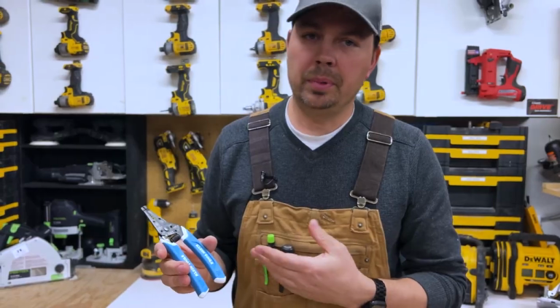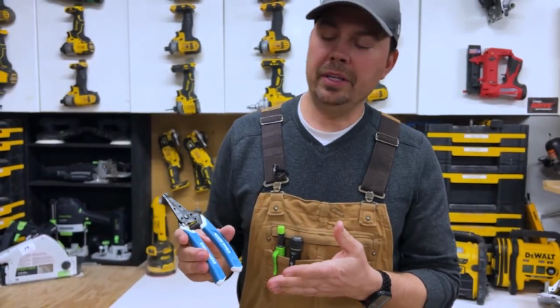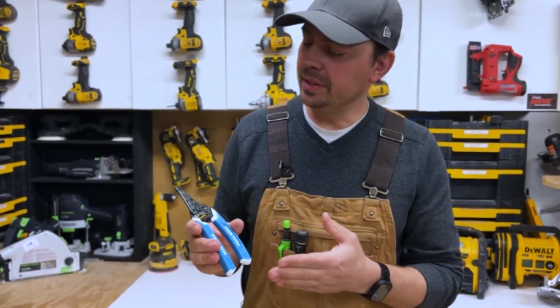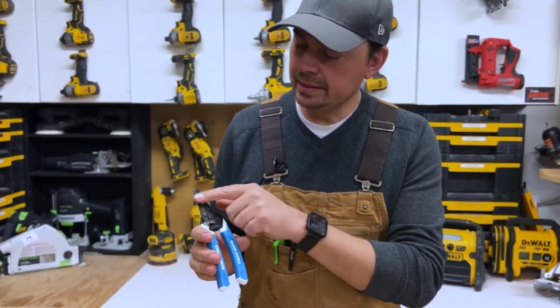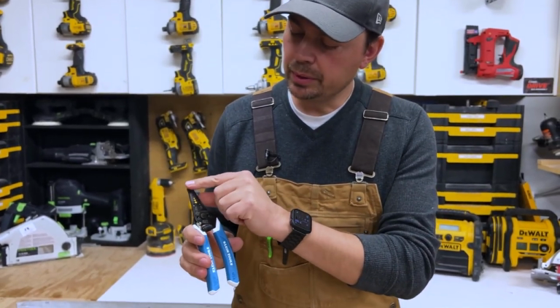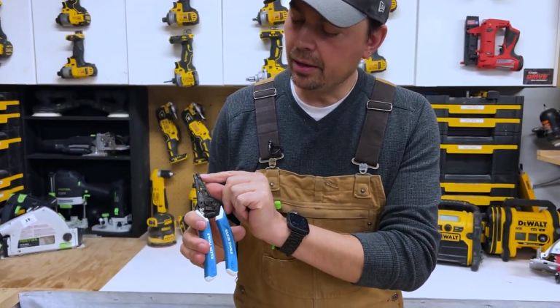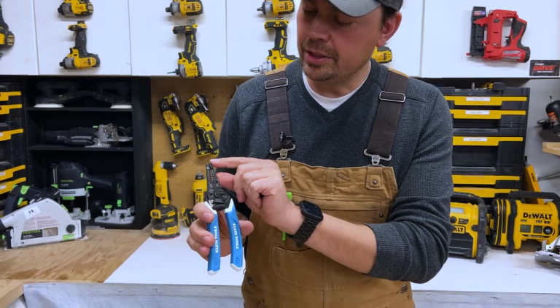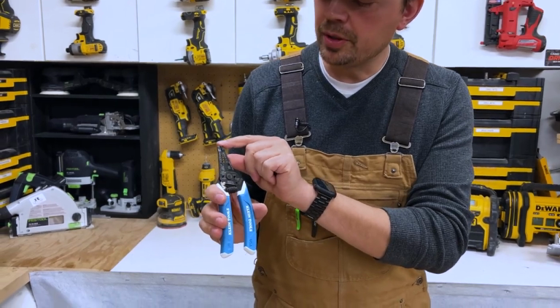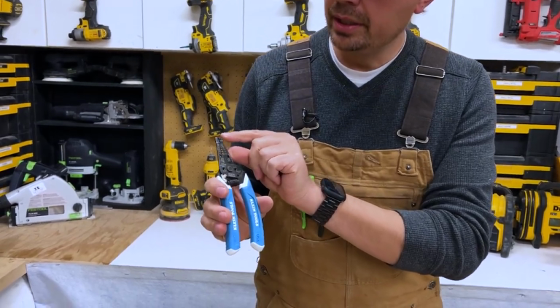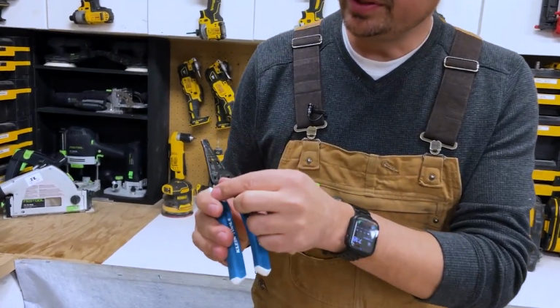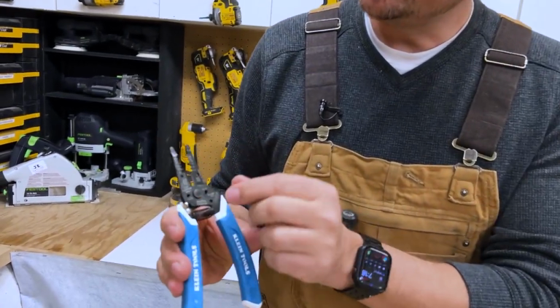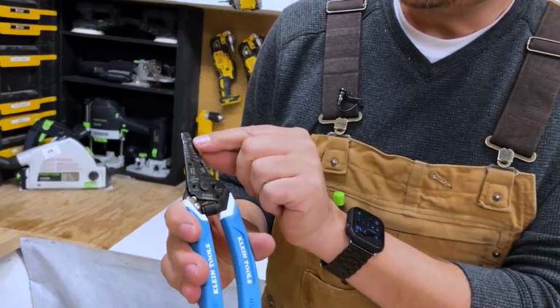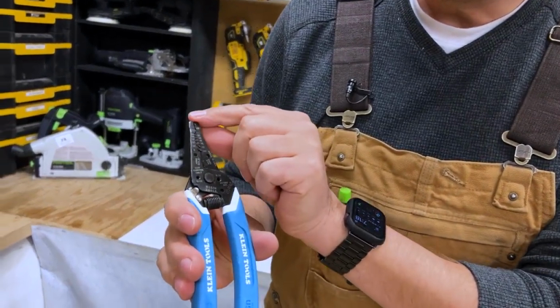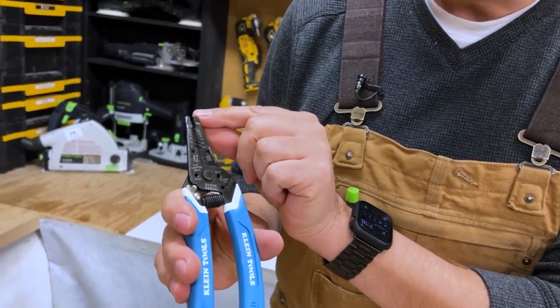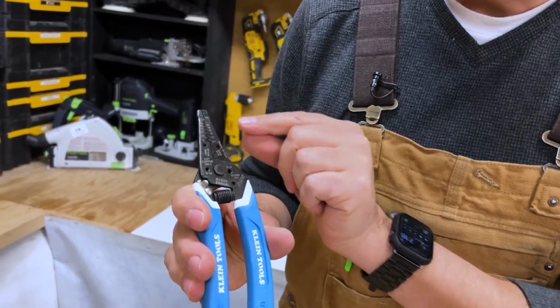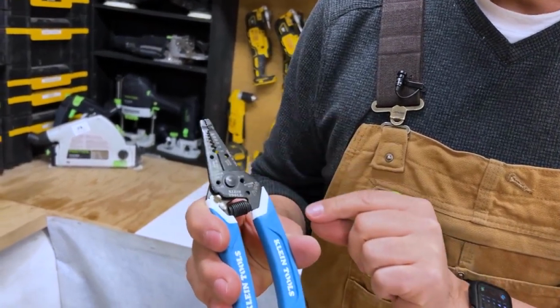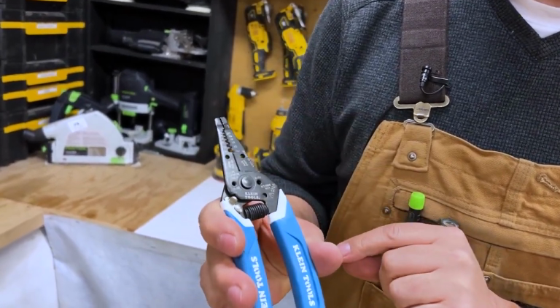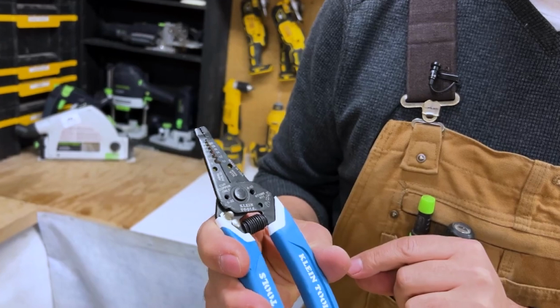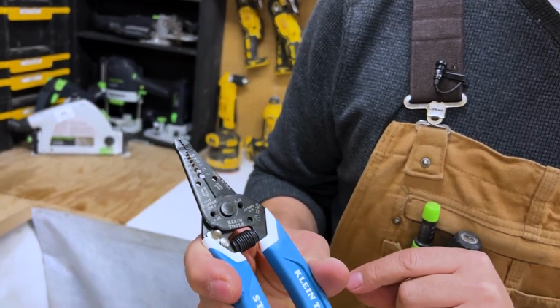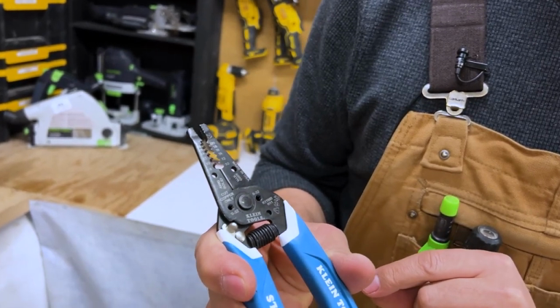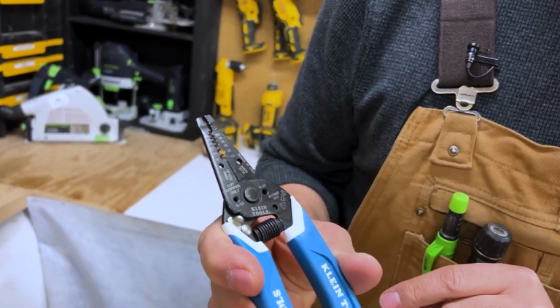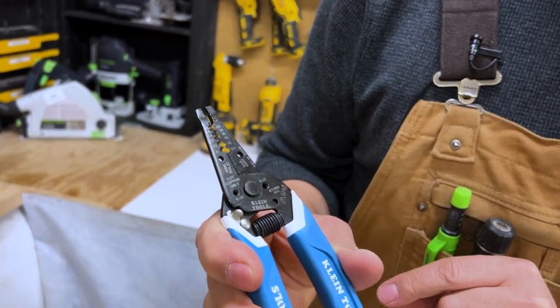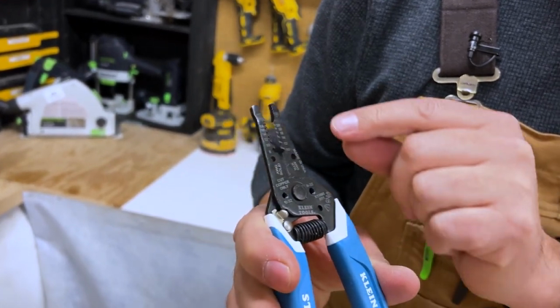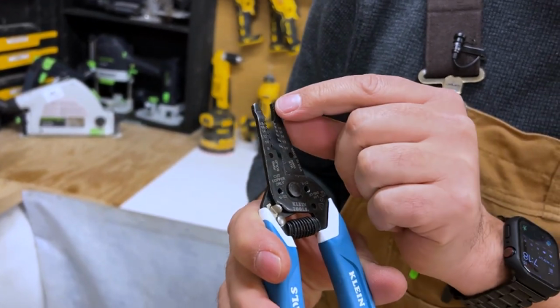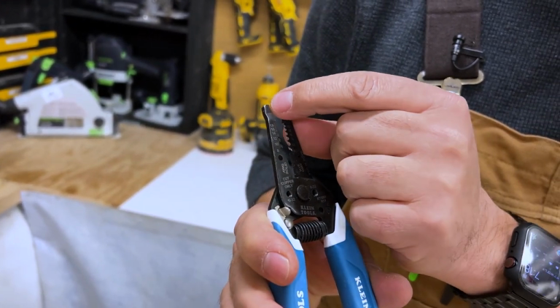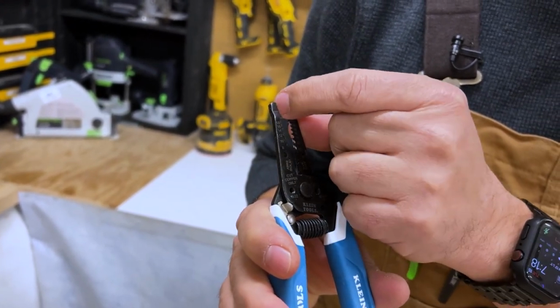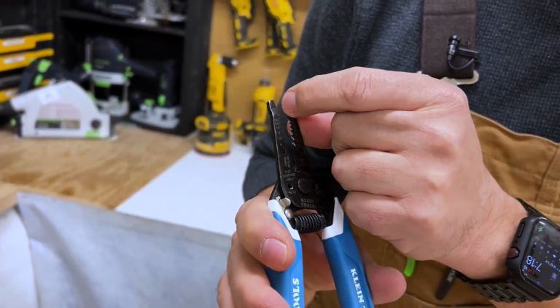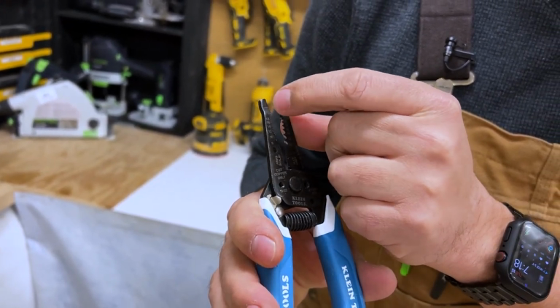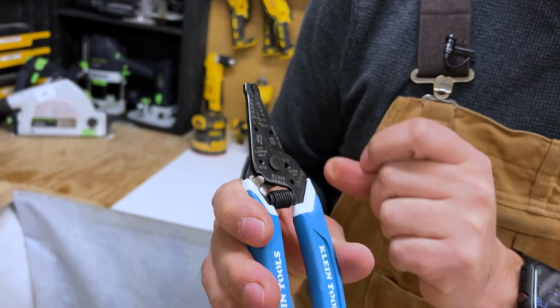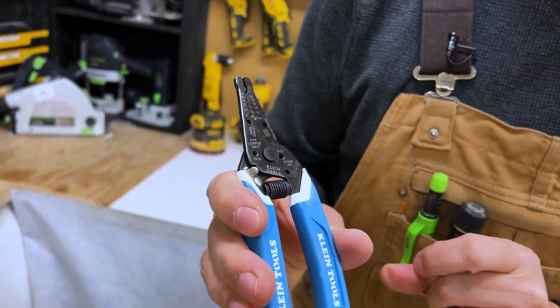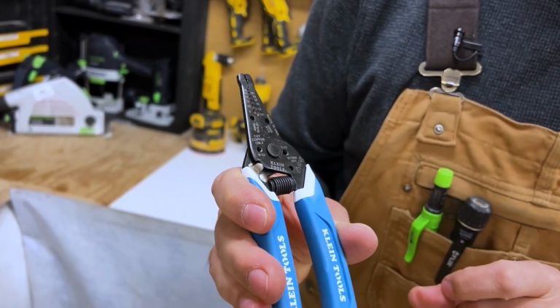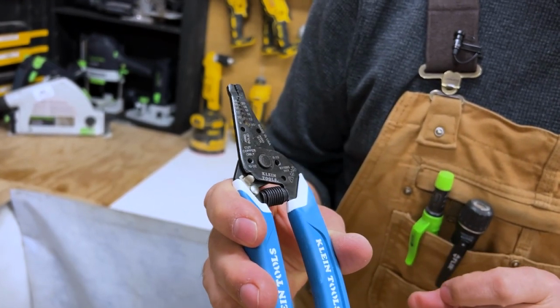A couple other features: it has a really narrow head geometry, which allows you to get into tight places, do your bends, pull things, whatever you need to do. It's got little teeth — not too sharp, but just strong enough that you can pull stuff.